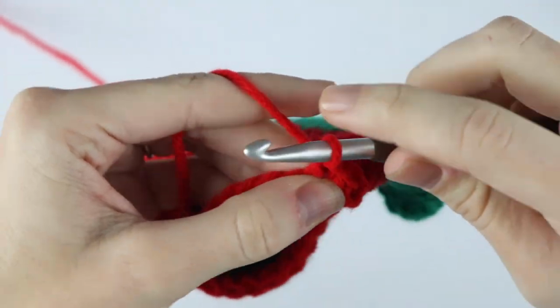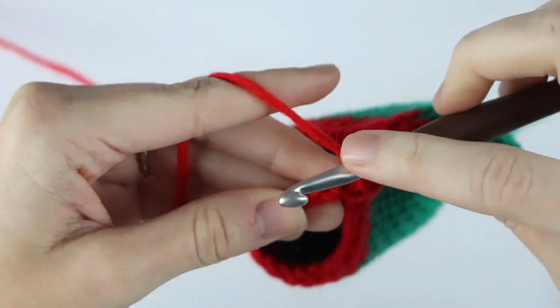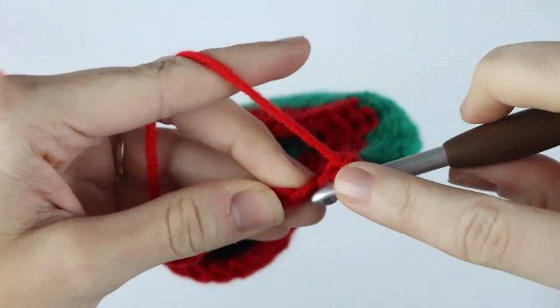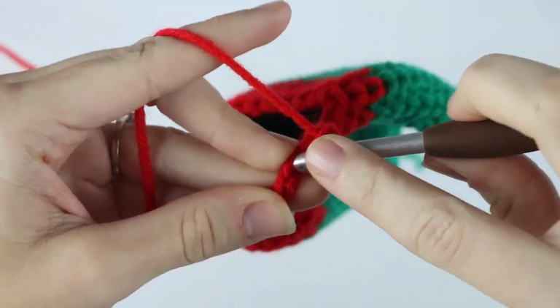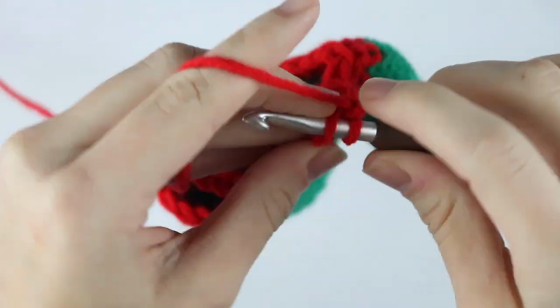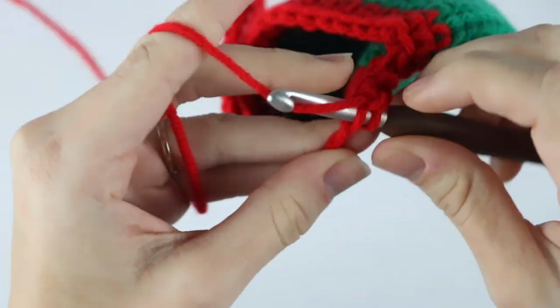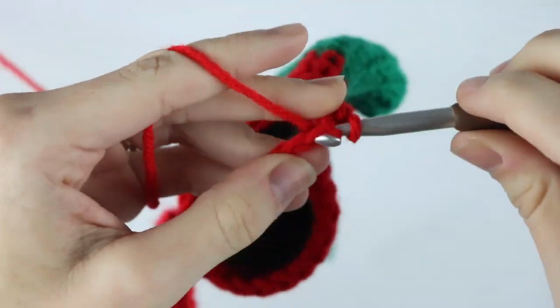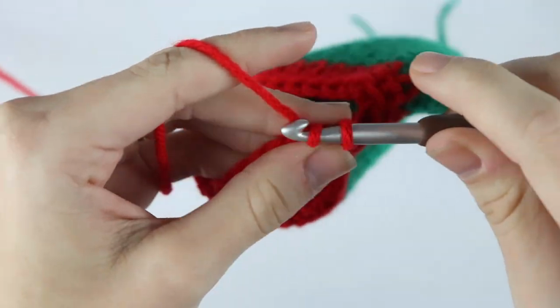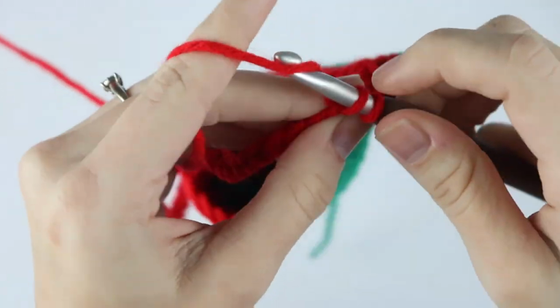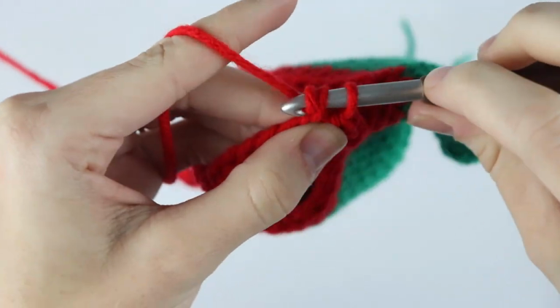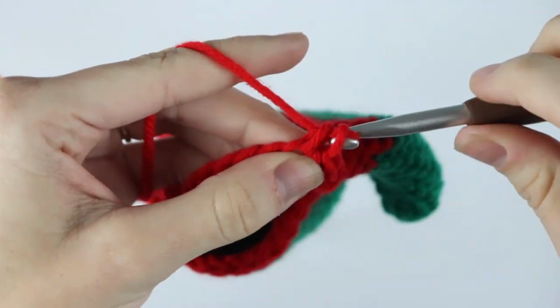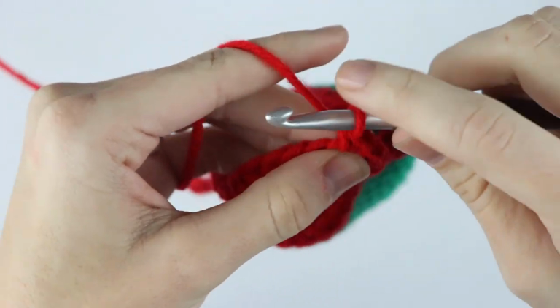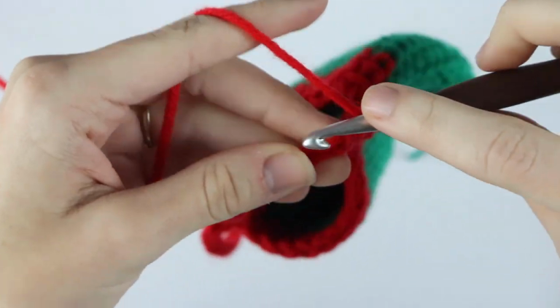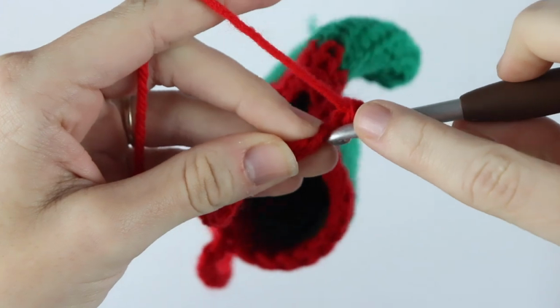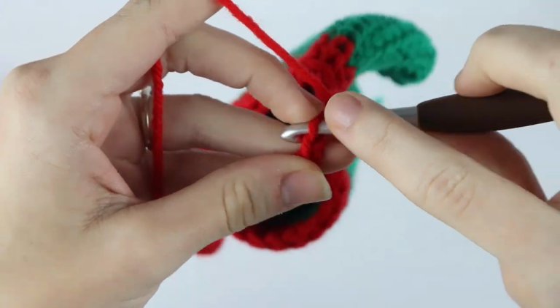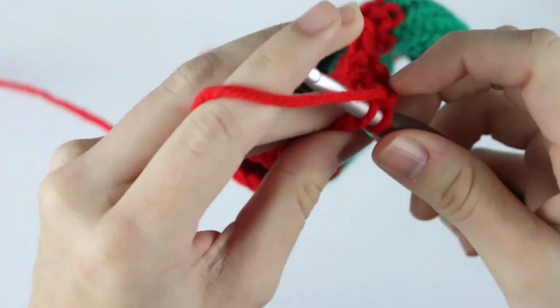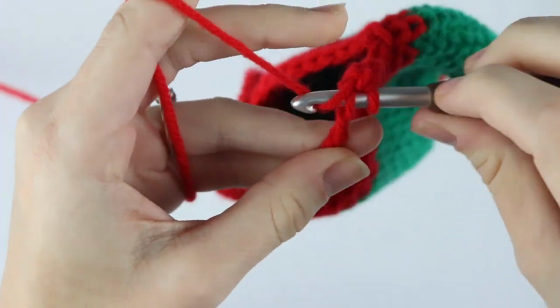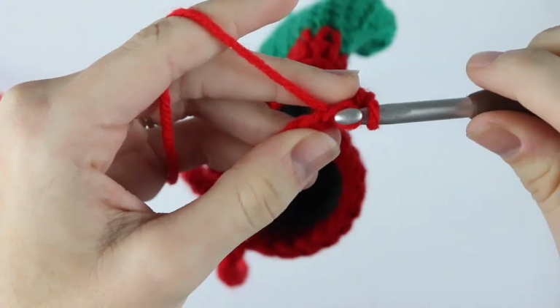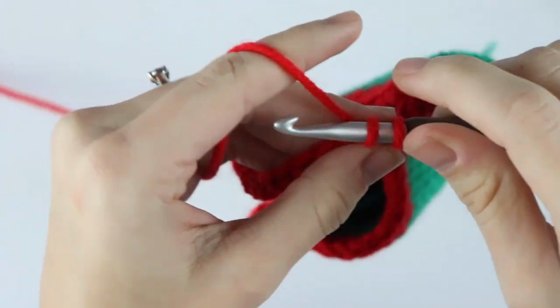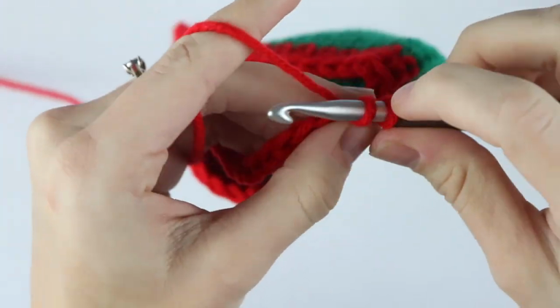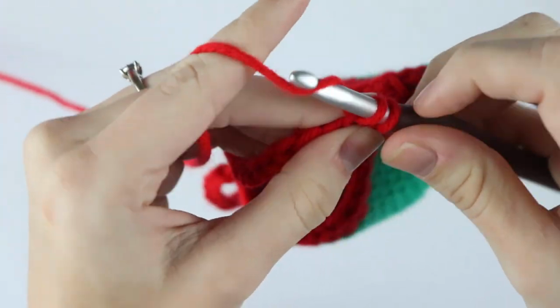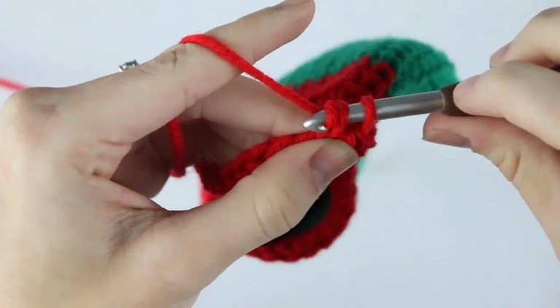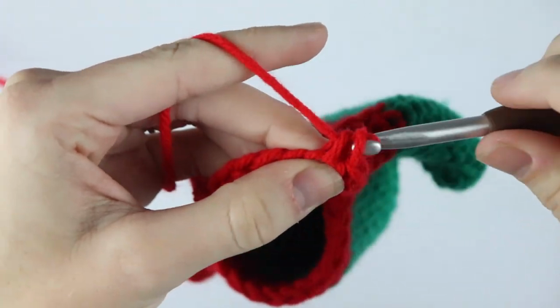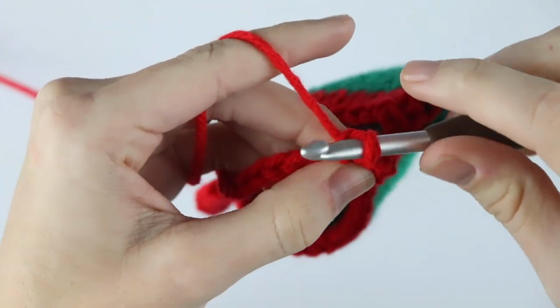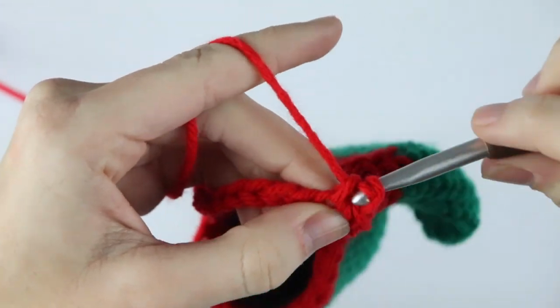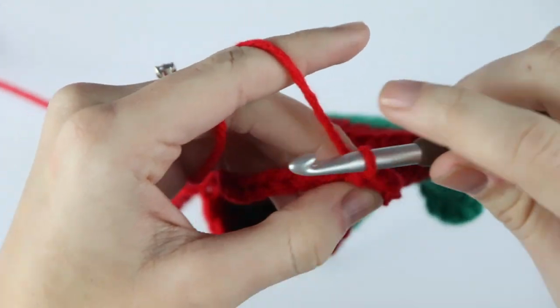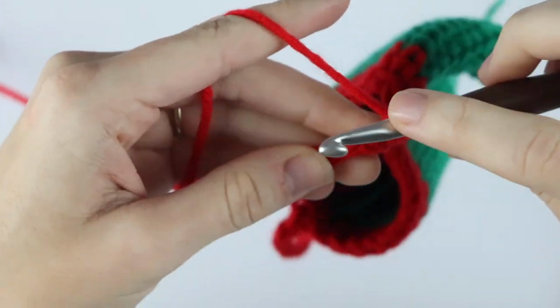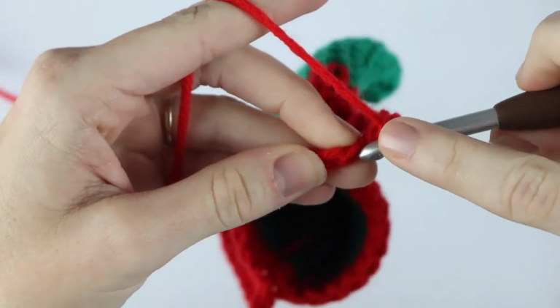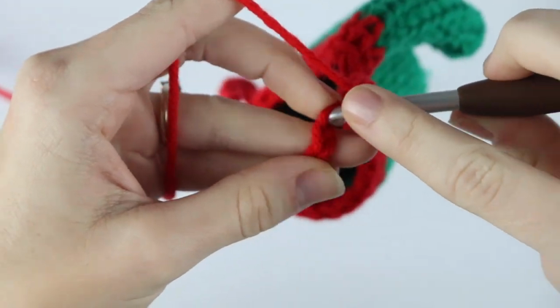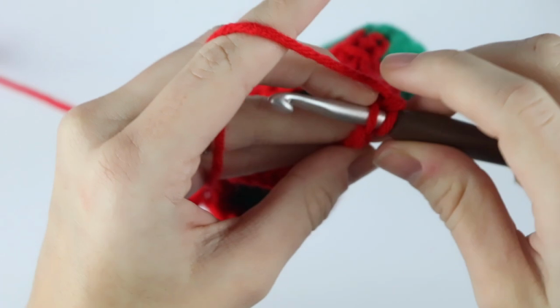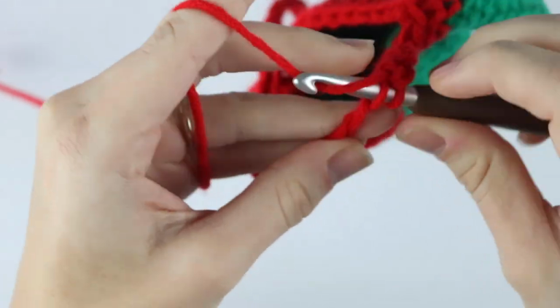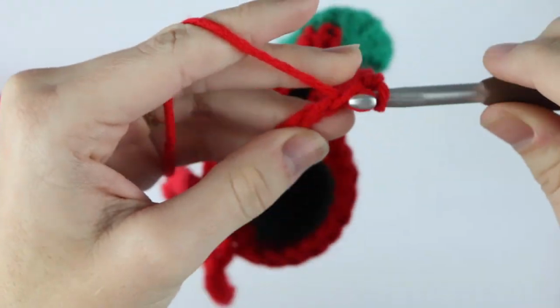Whenever you're making your chain of 80, this is just the length that I felt worked best, but if you want to make yours longer or shorter feel free to do that.